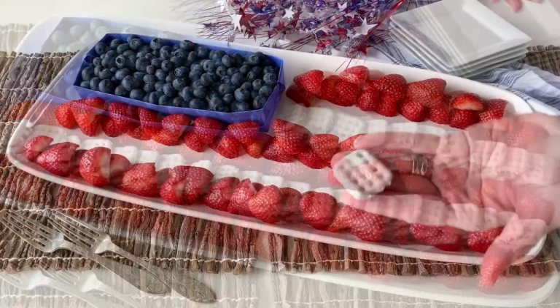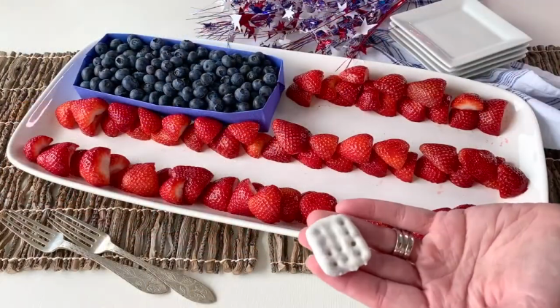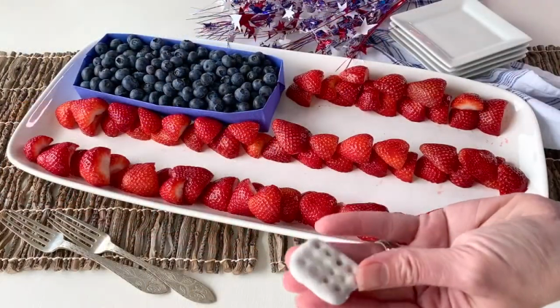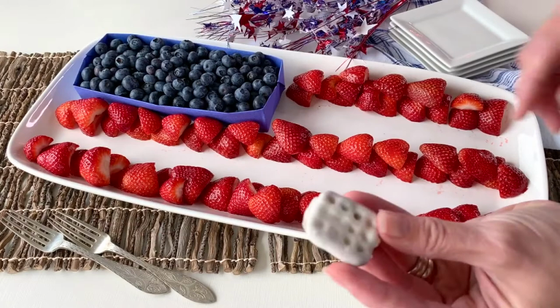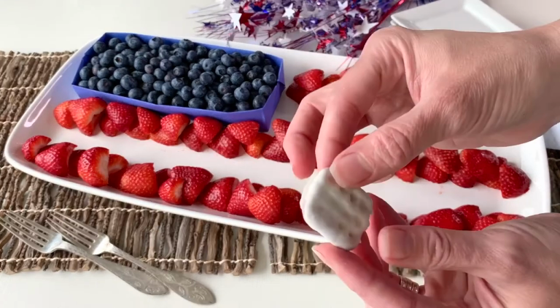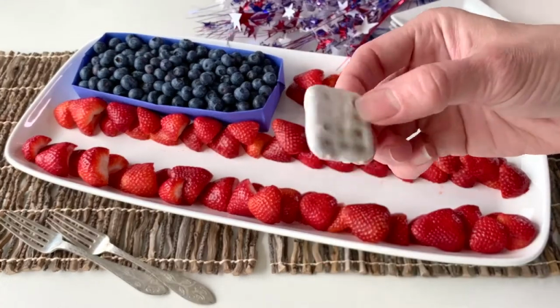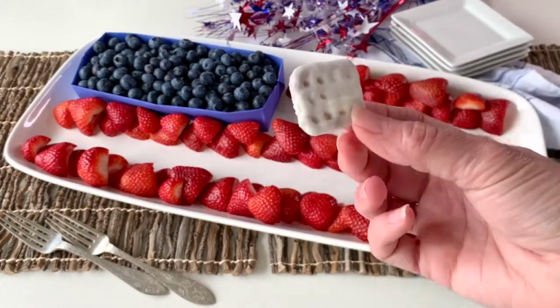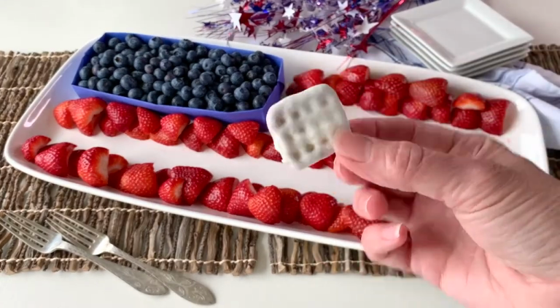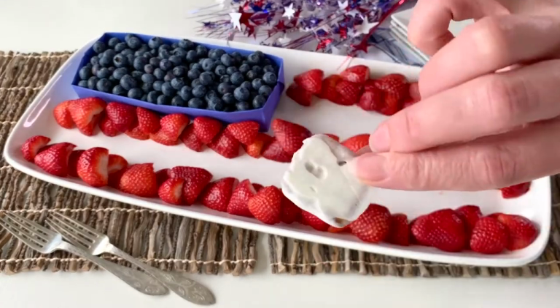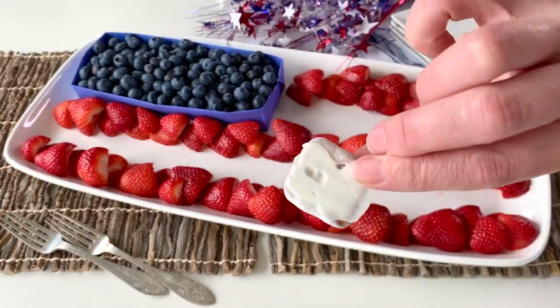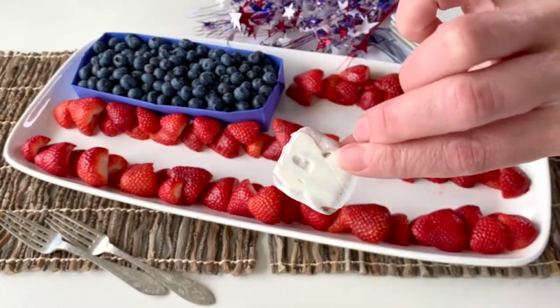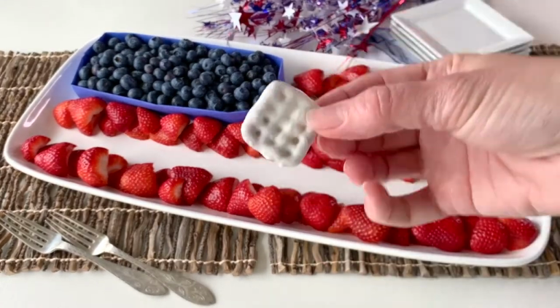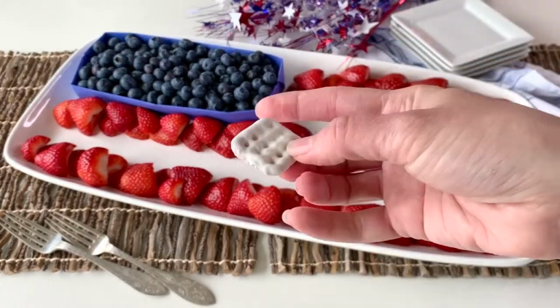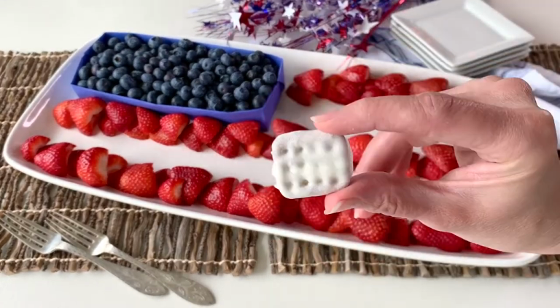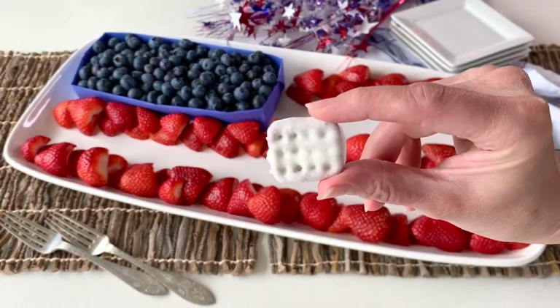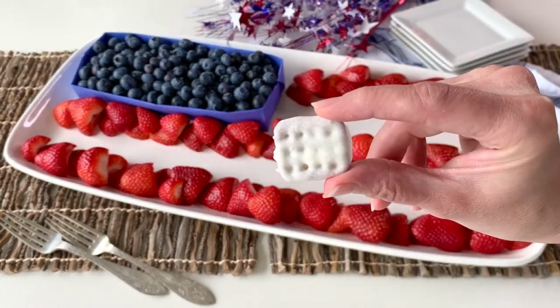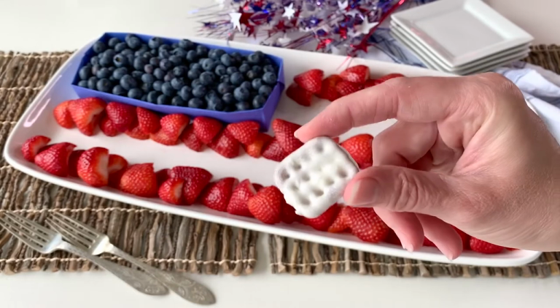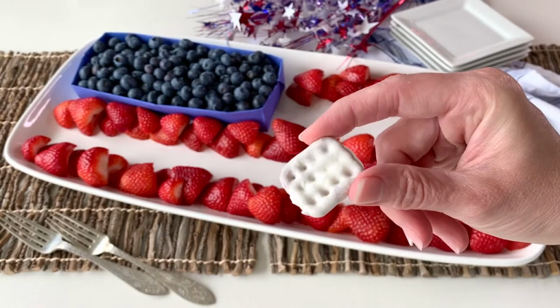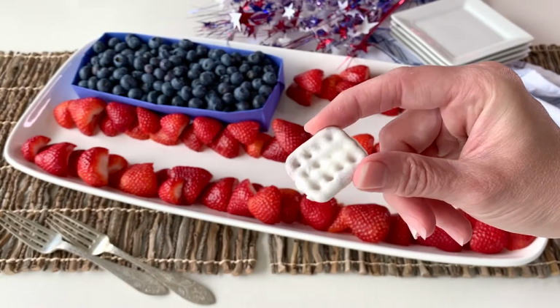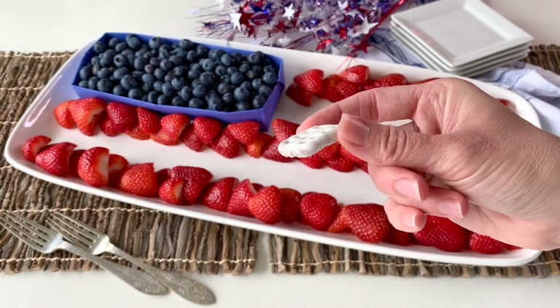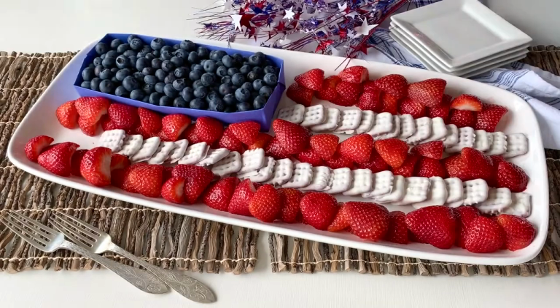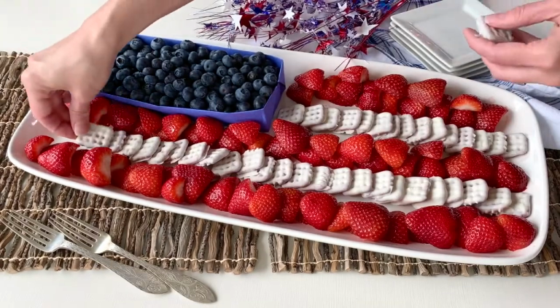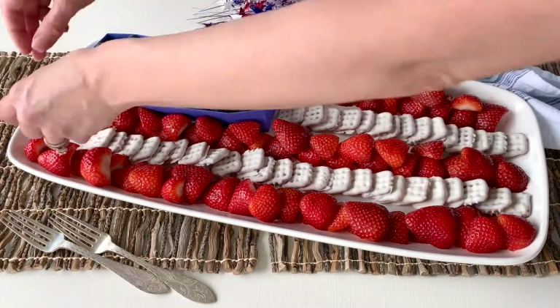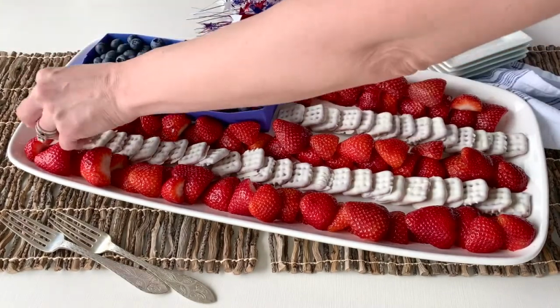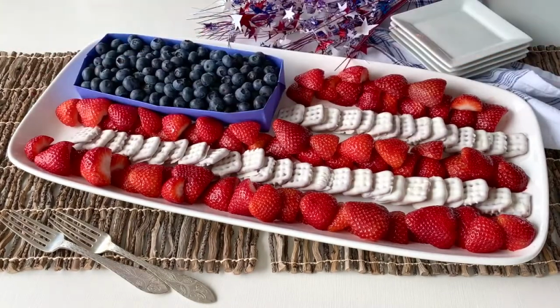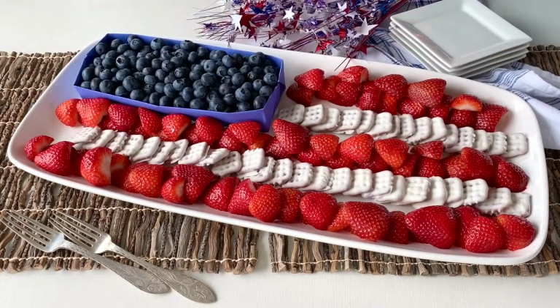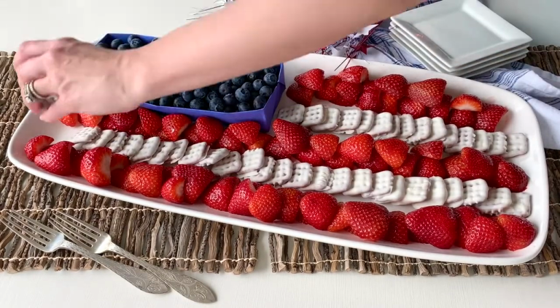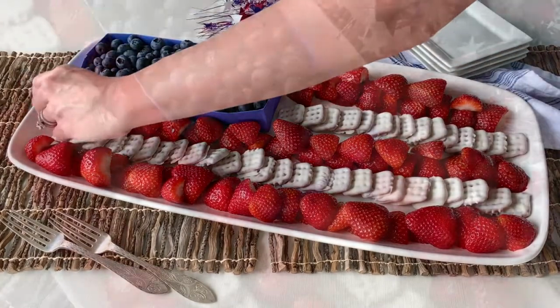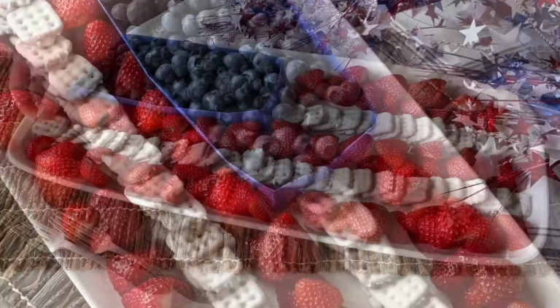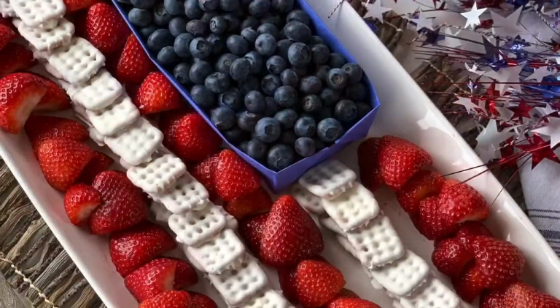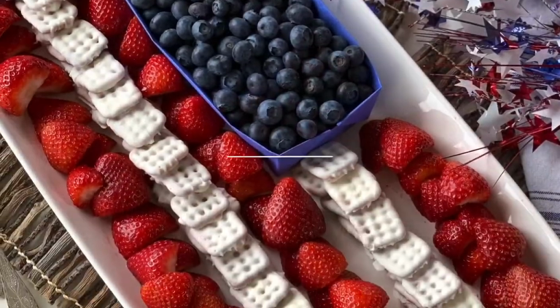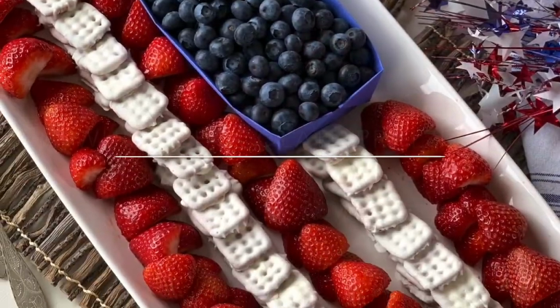Today I'm going to teach you how to make these white chocolate covered pretzels. And I'm also going to teach you how to make this really cute 4th of July snack tray. Welcome to Food Crazed.